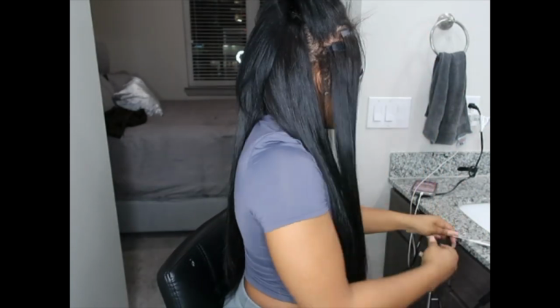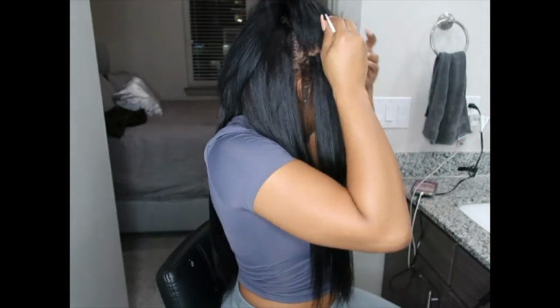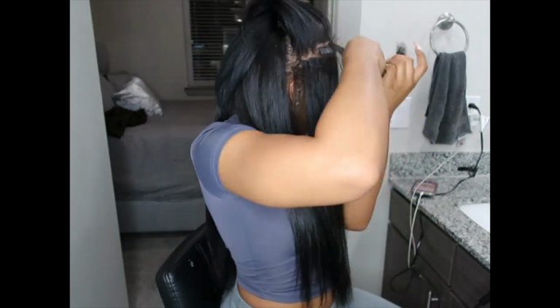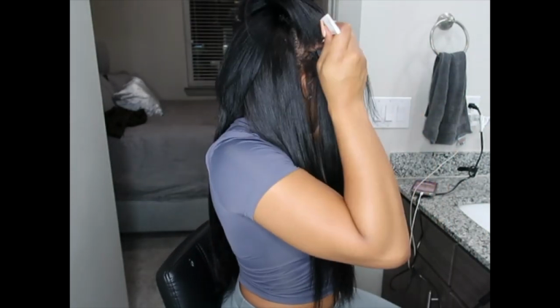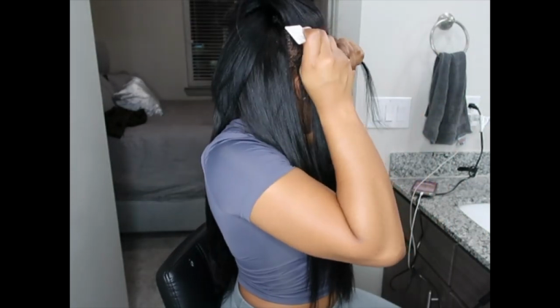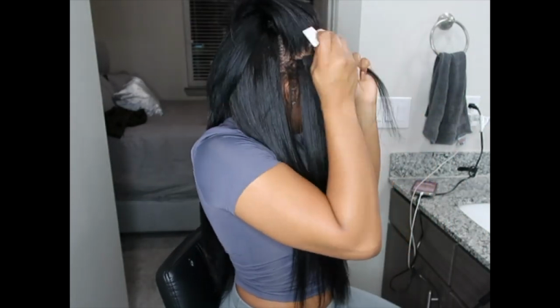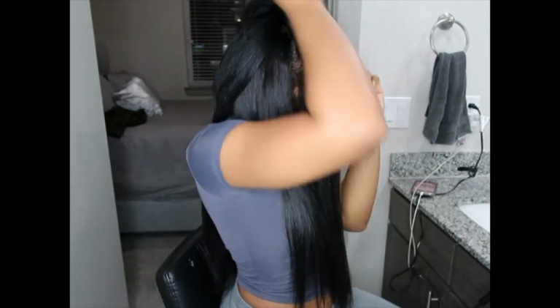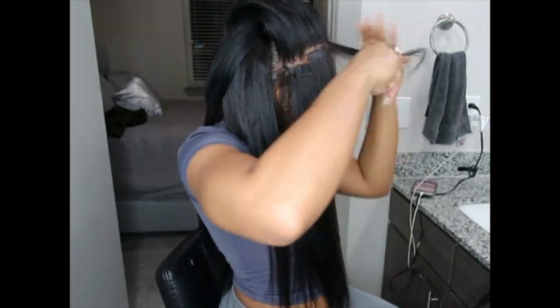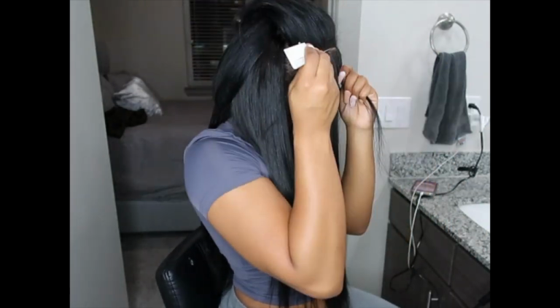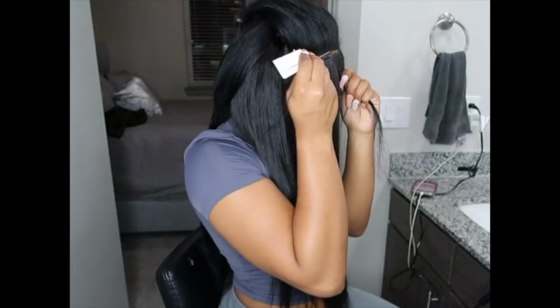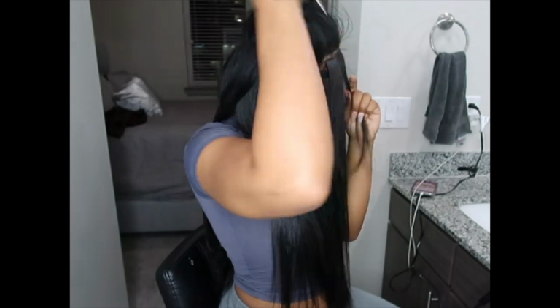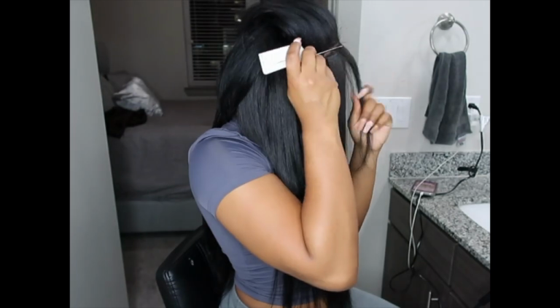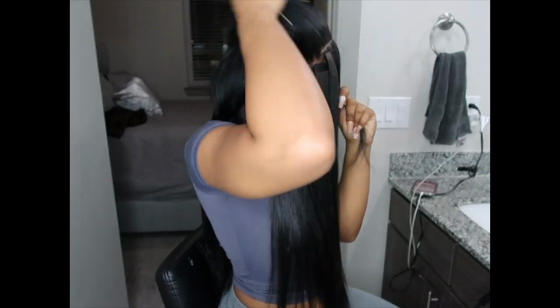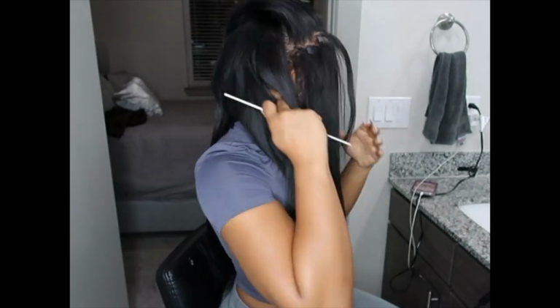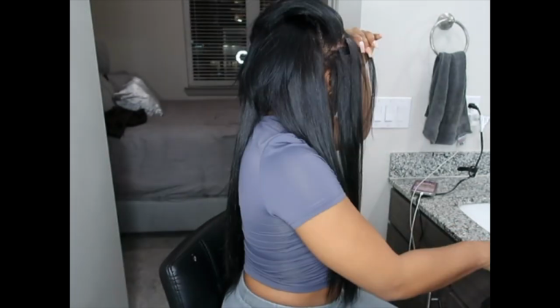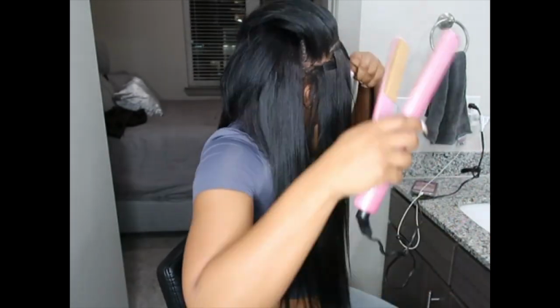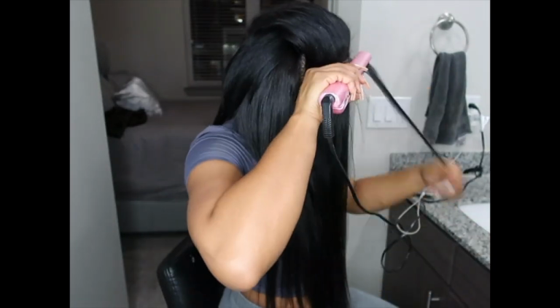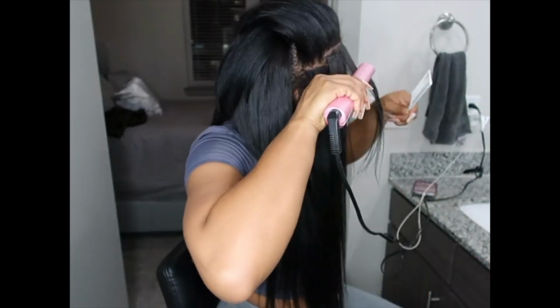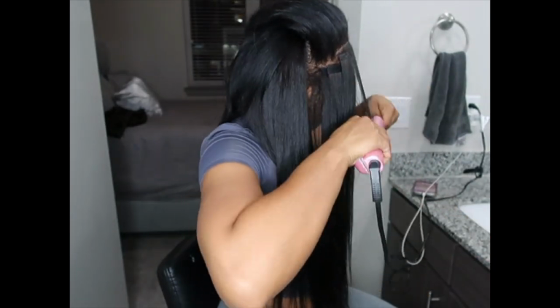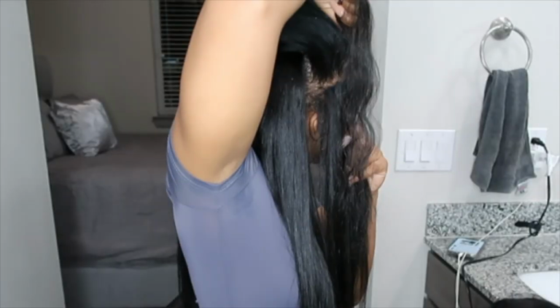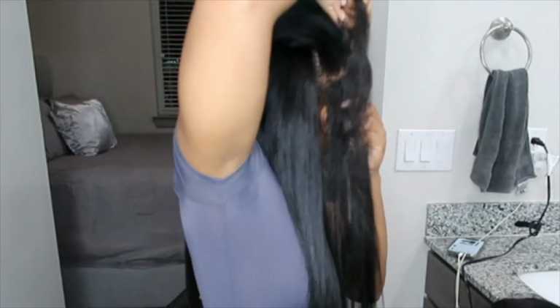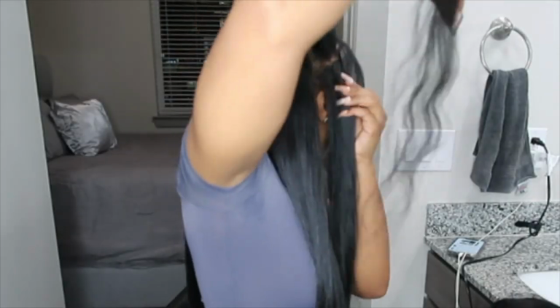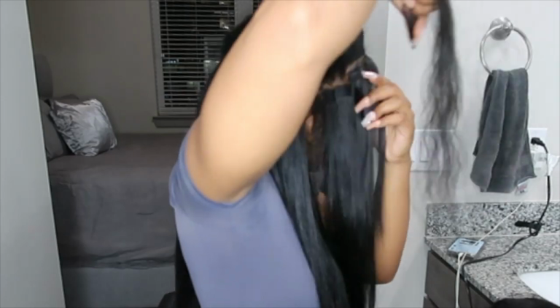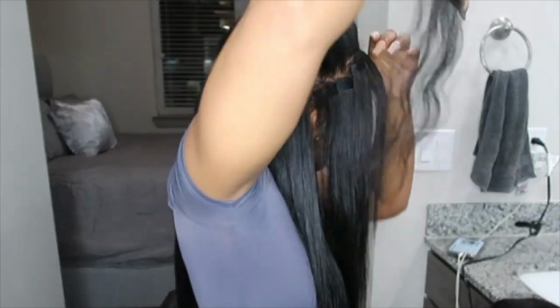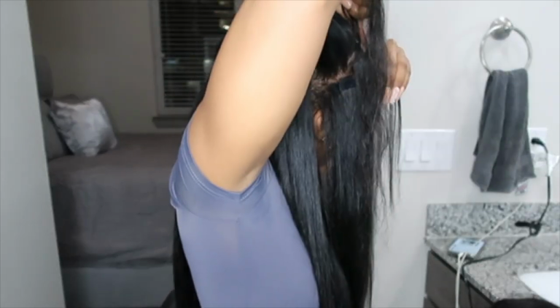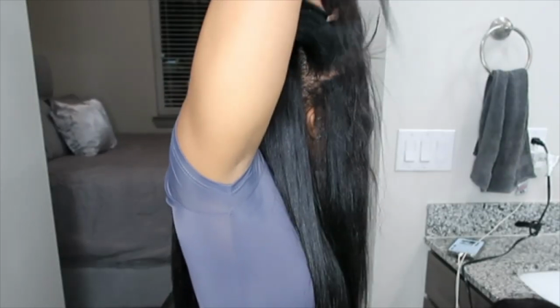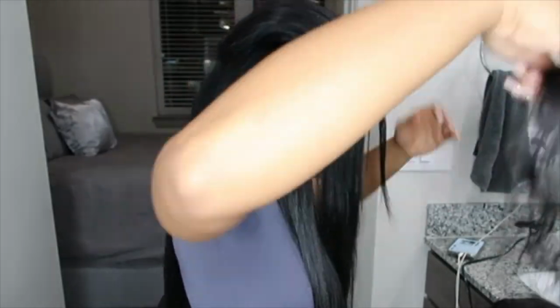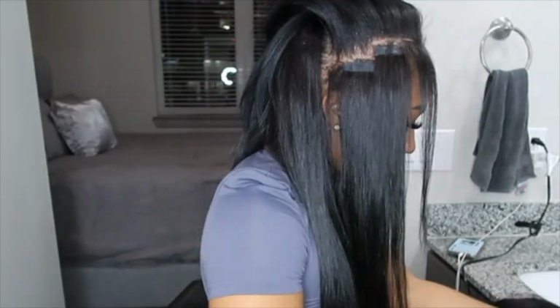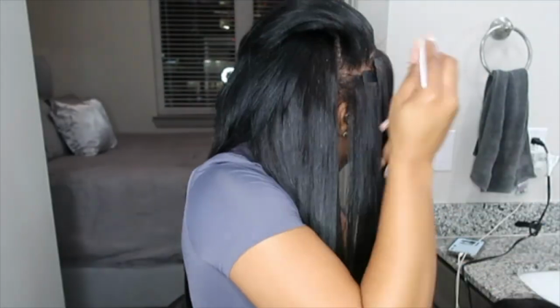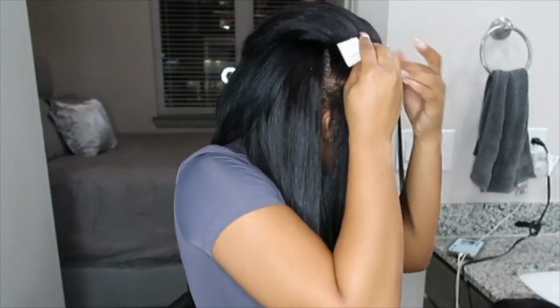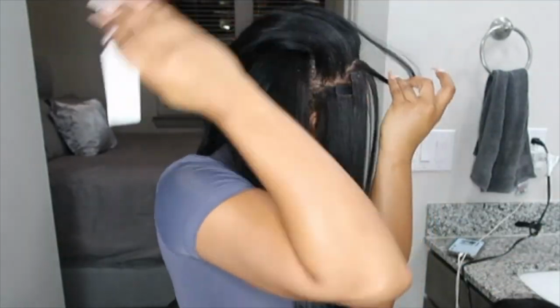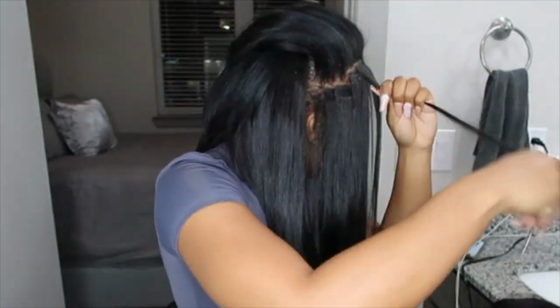You definitely want to make sure you're checking your hair as you go. You don't want to get too far along and have tape-ins that are poking out or not covering each other. Make sure as you go you check that nothing is showing, because it's a lot easier to correct.